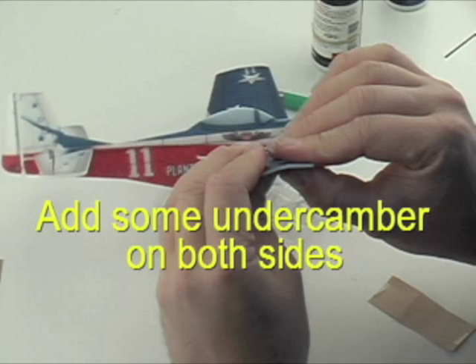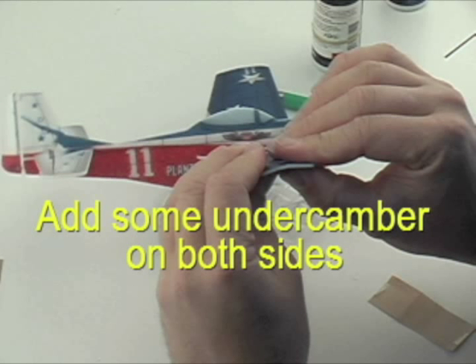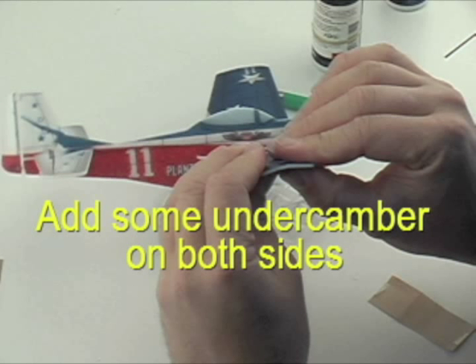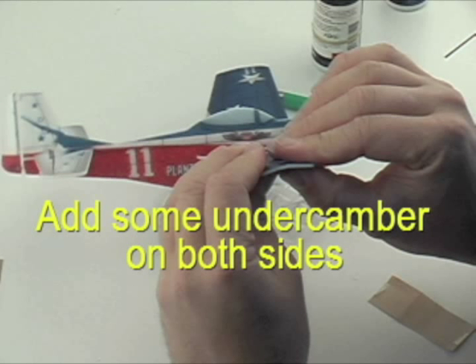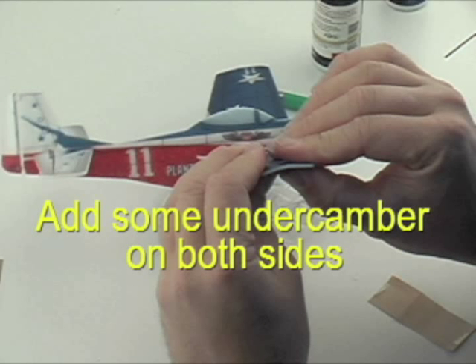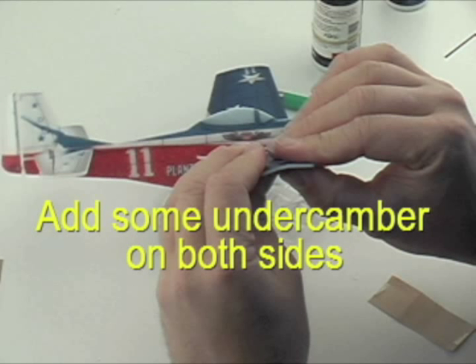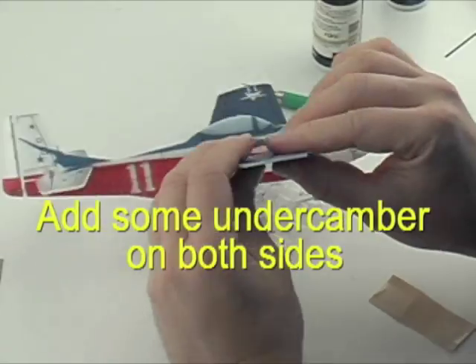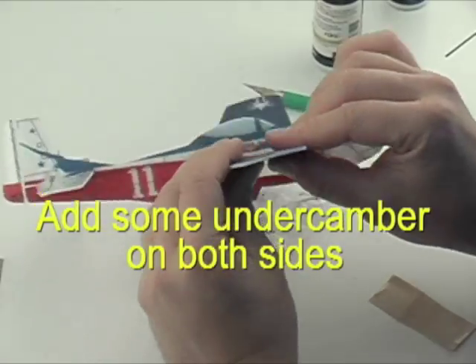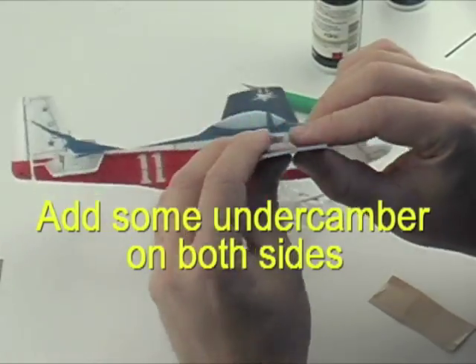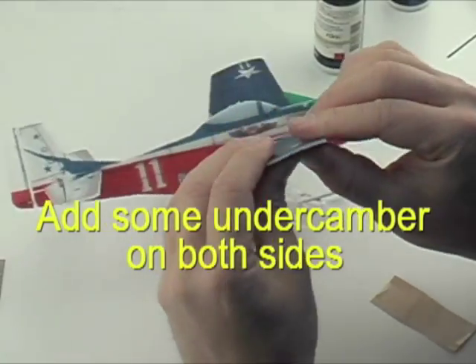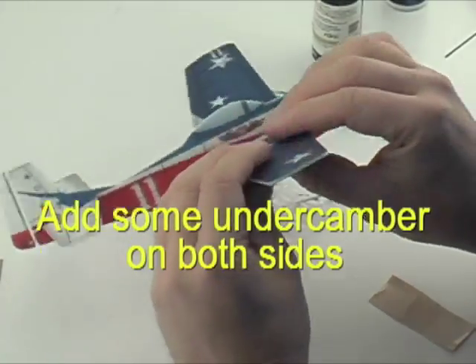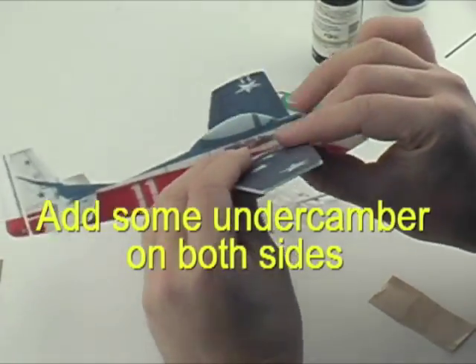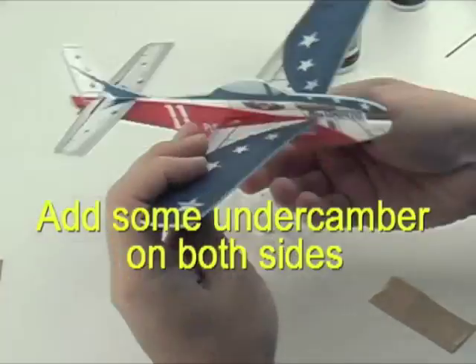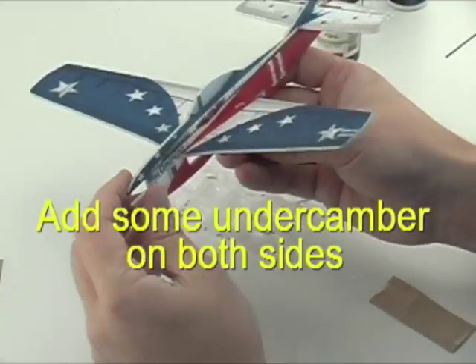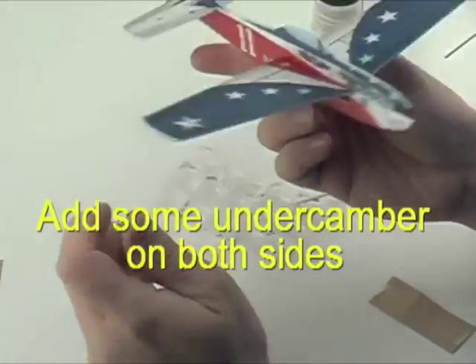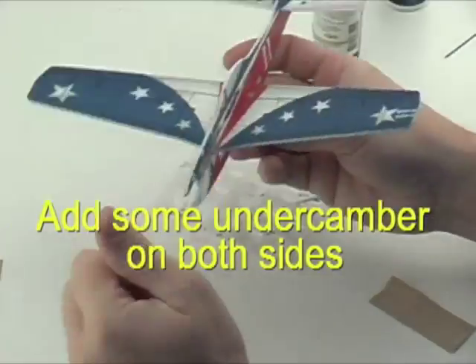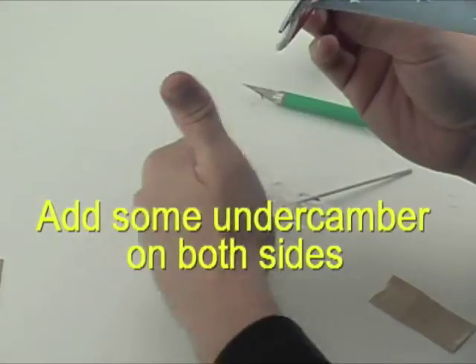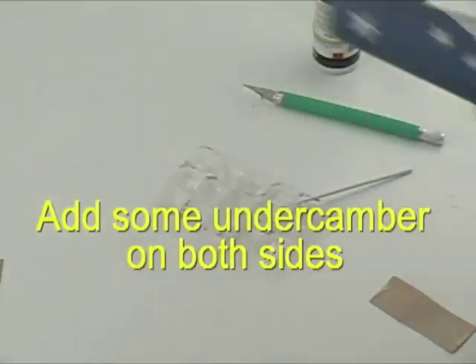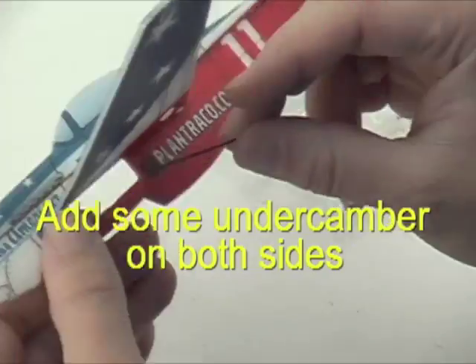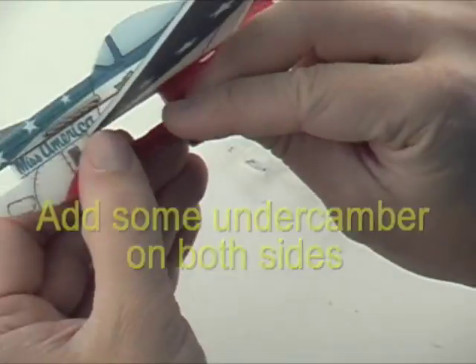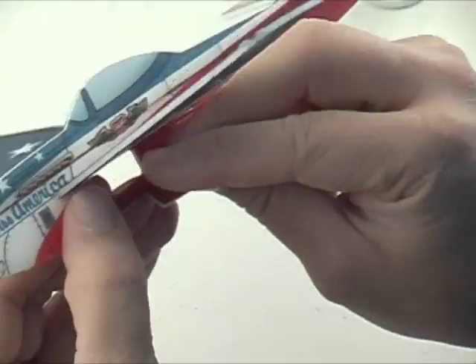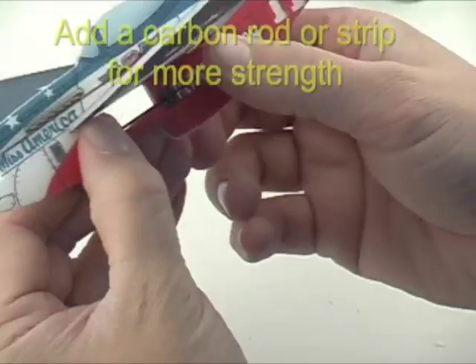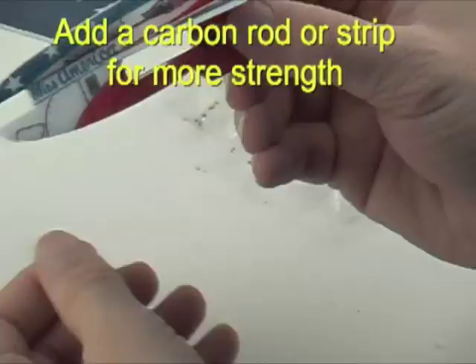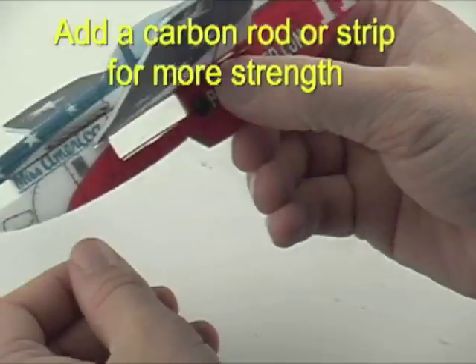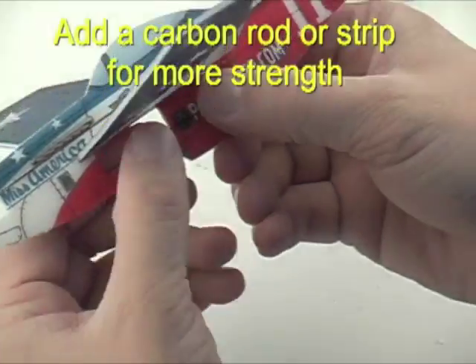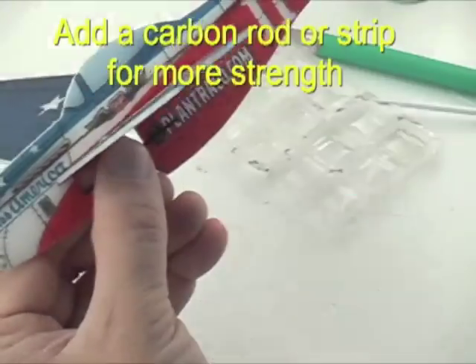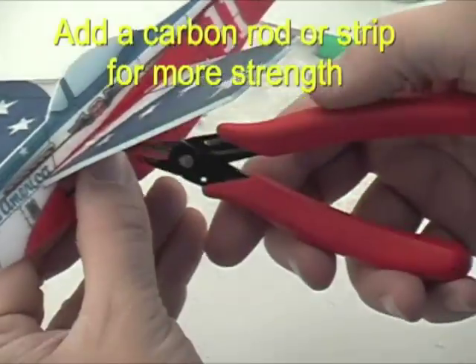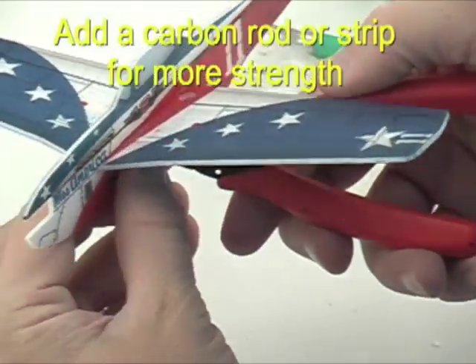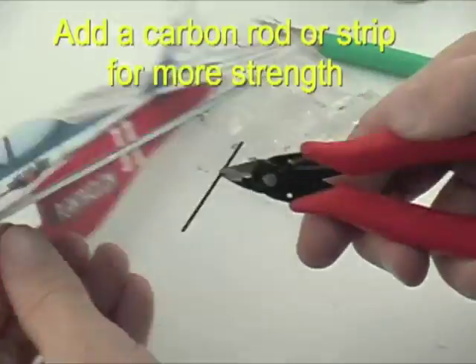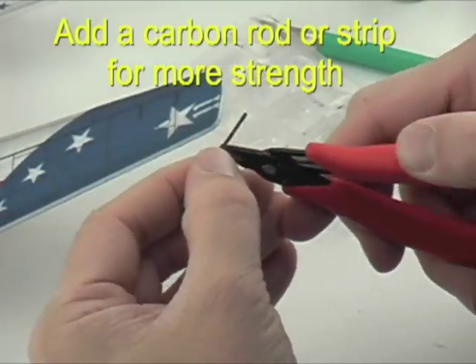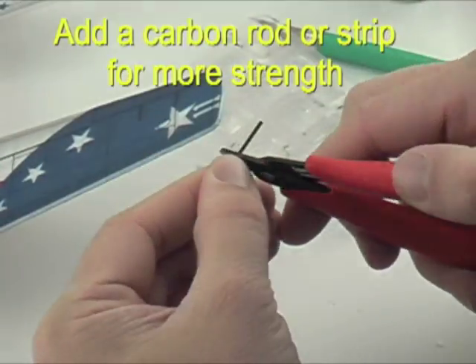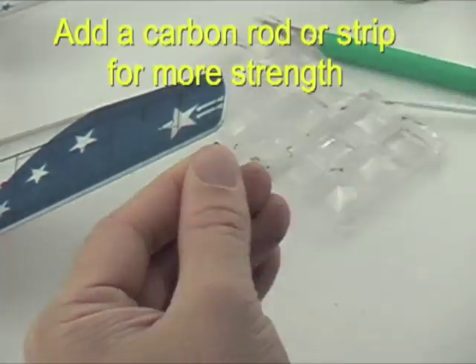And finally here we can add a carbon rod to add some strength in the receiver box area. Now we're ready to install some electronics, motor and receiver.